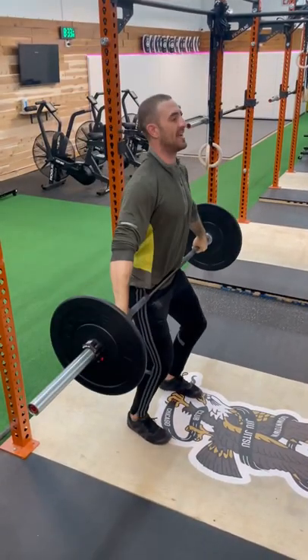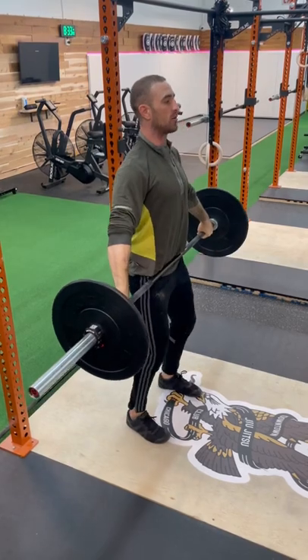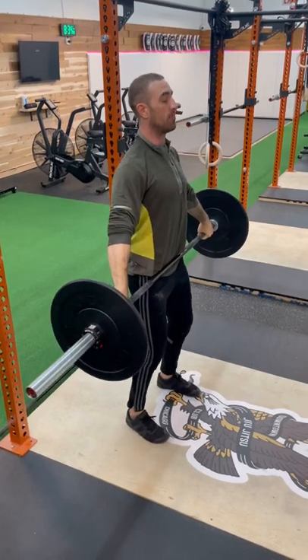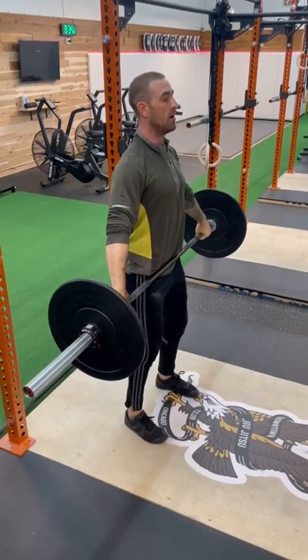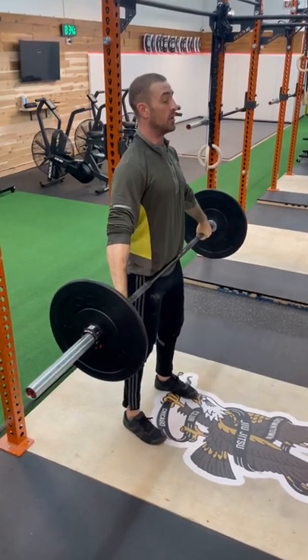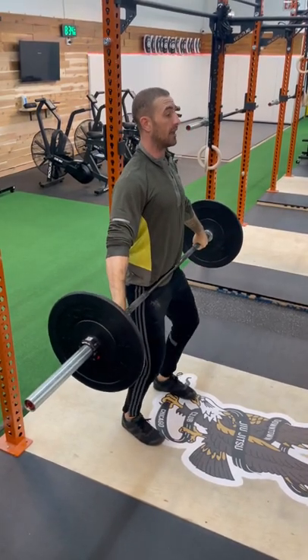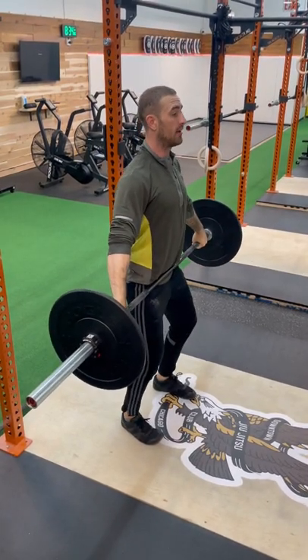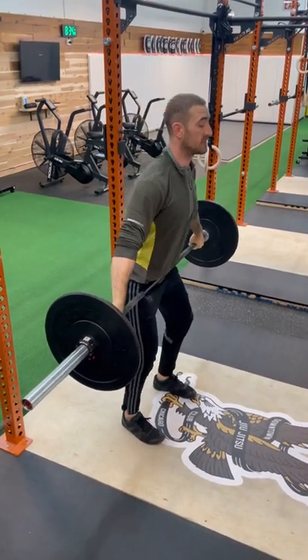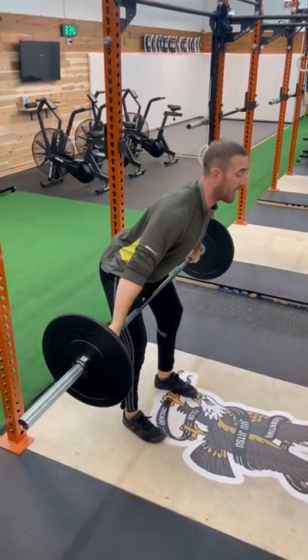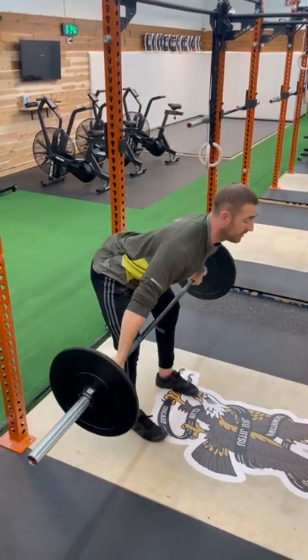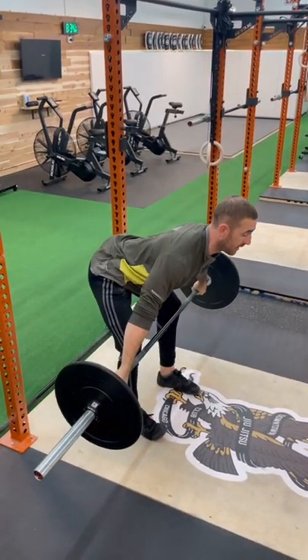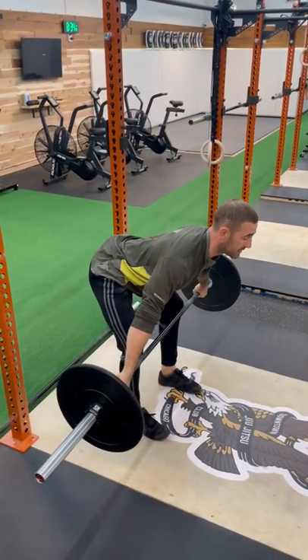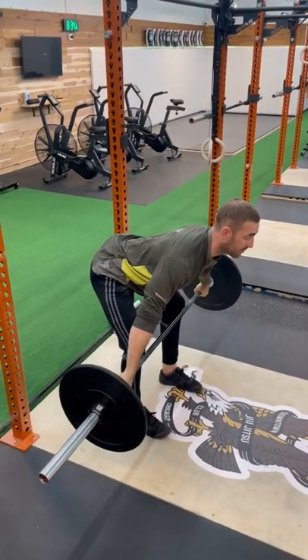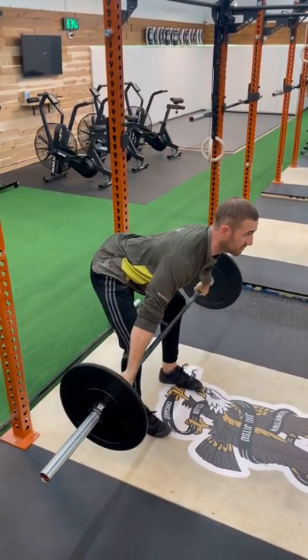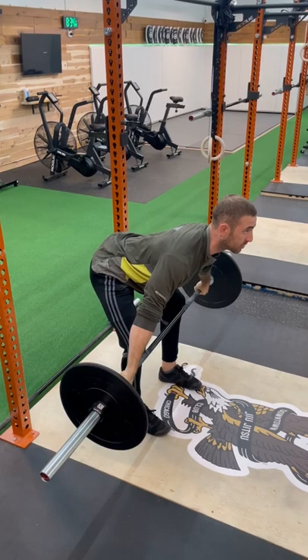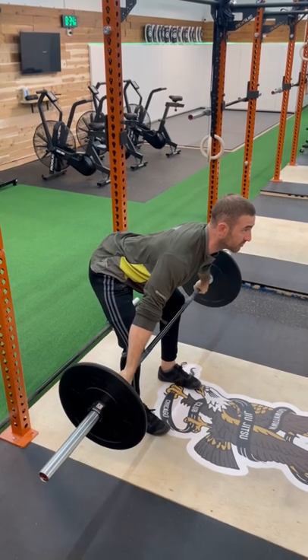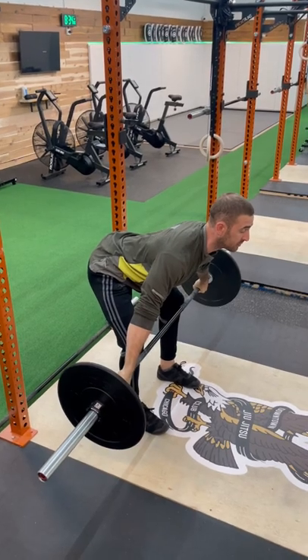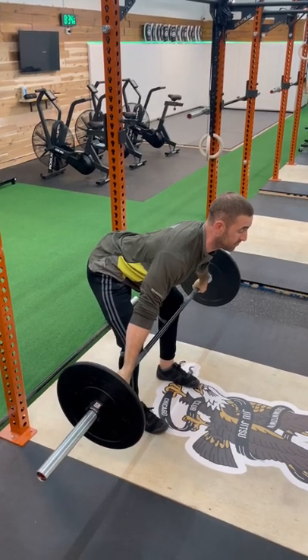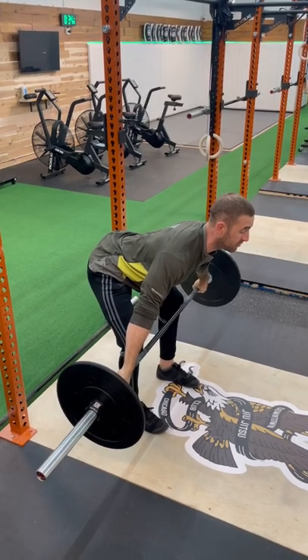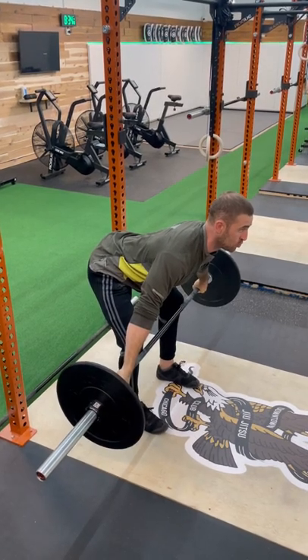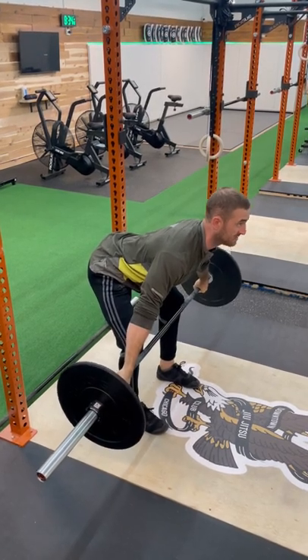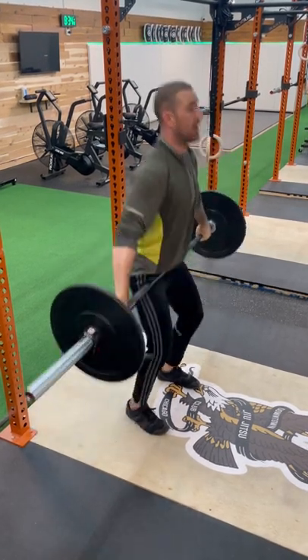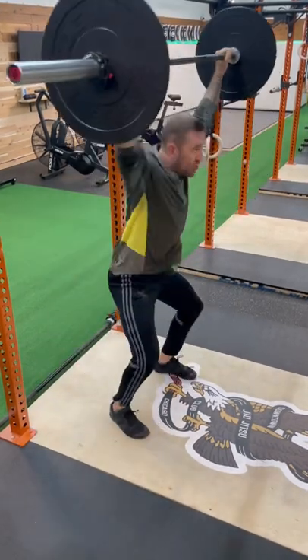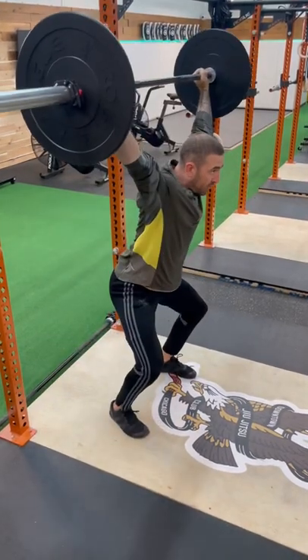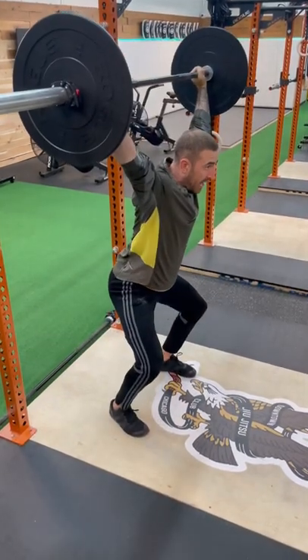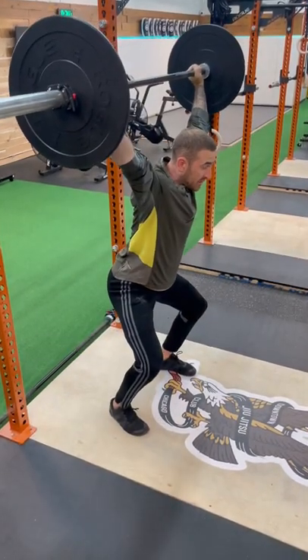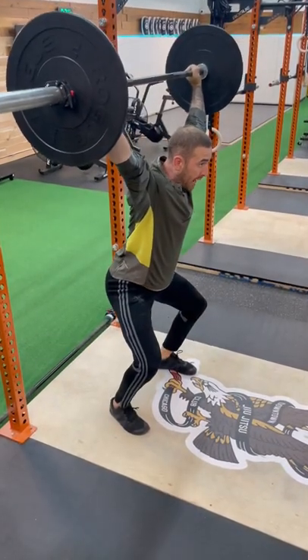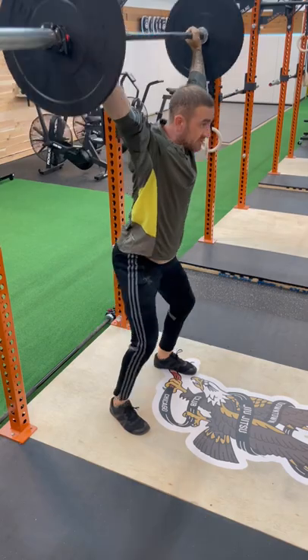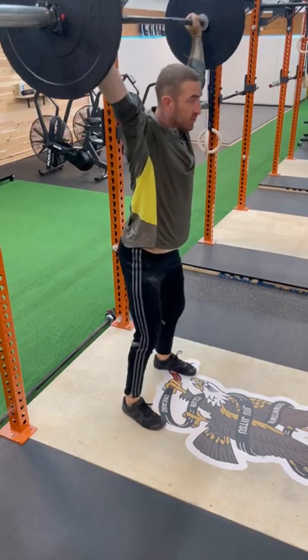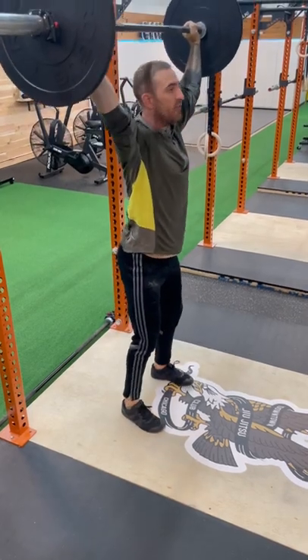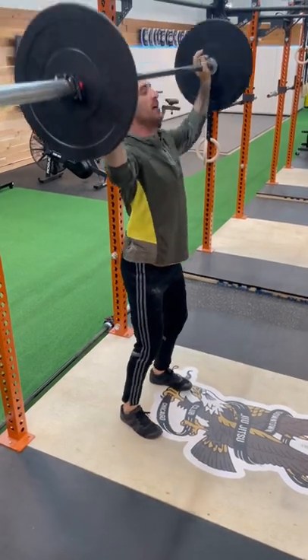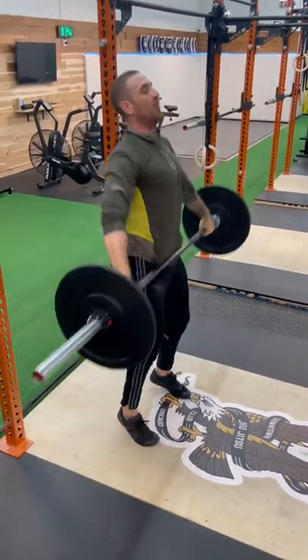Retaining our grip on the bar, we unlock hips and knees back to the bottom of the kneecap. Shins are vertical, knees are over ankles. Big breath. Stand up, shoulder pull down. Catching it in our power position. Recover, elbows first.